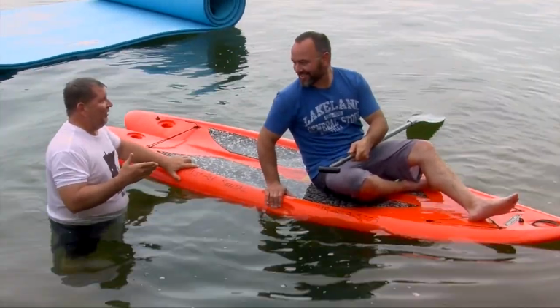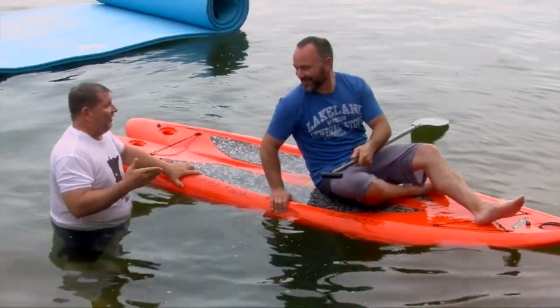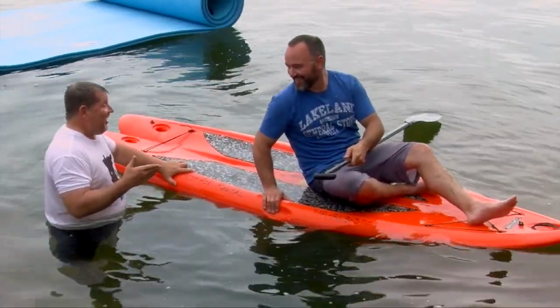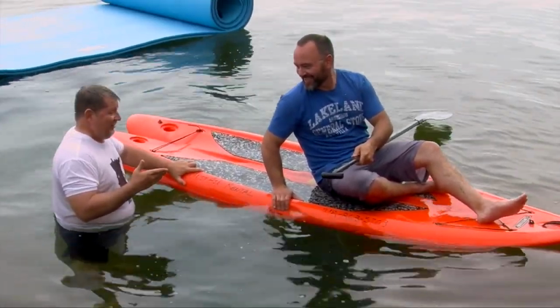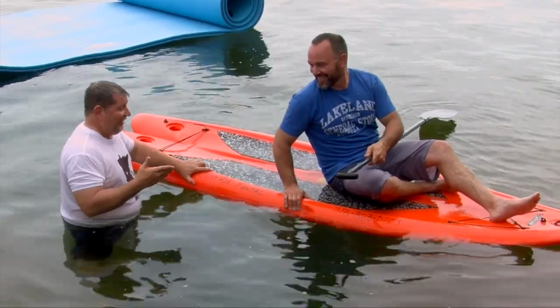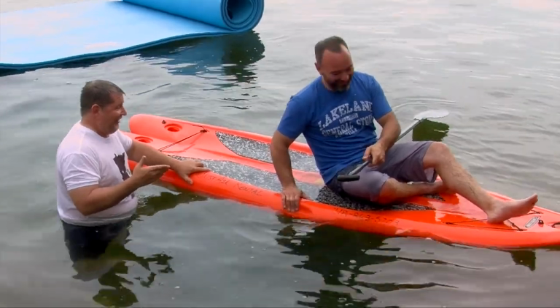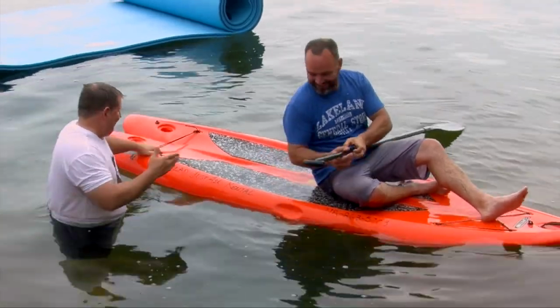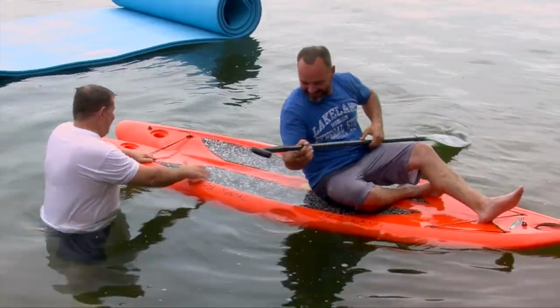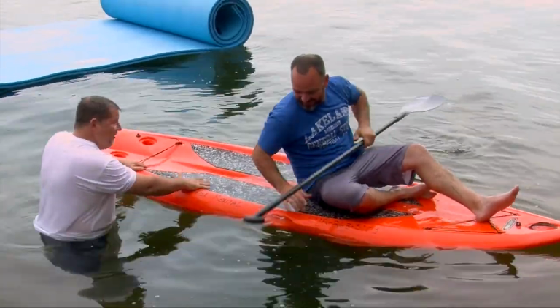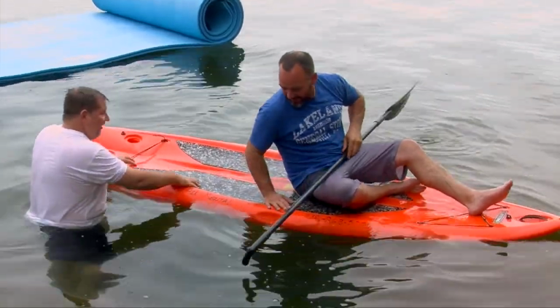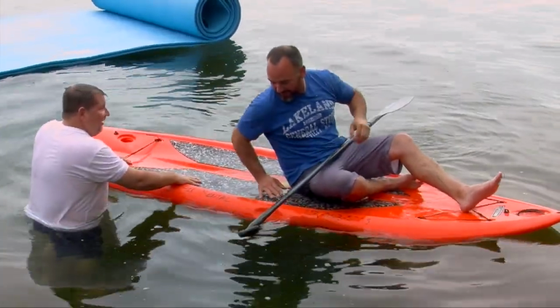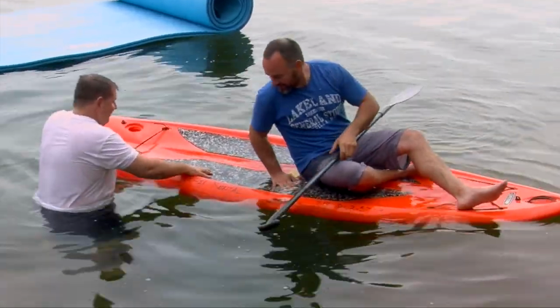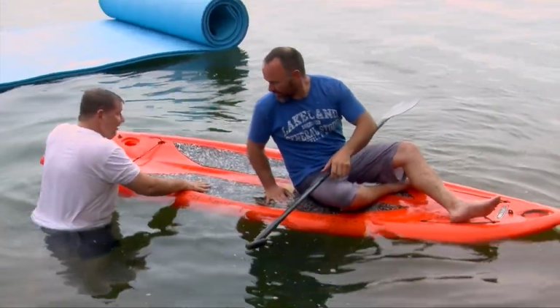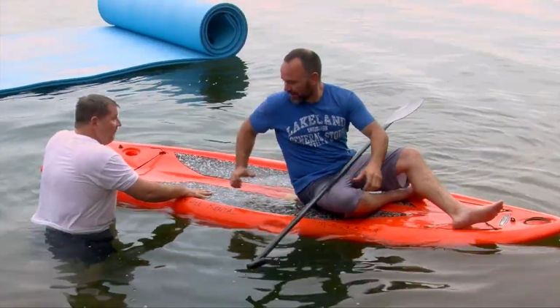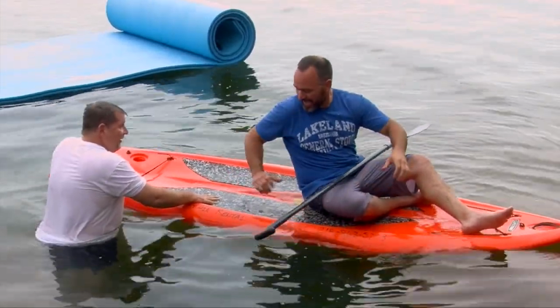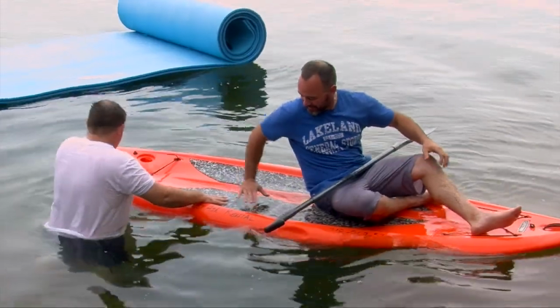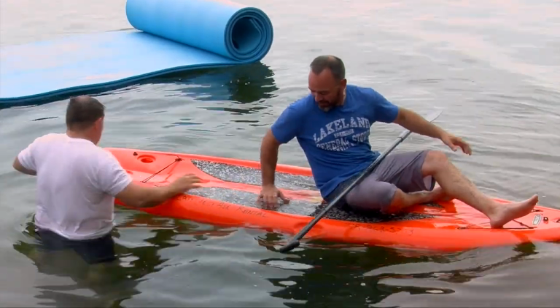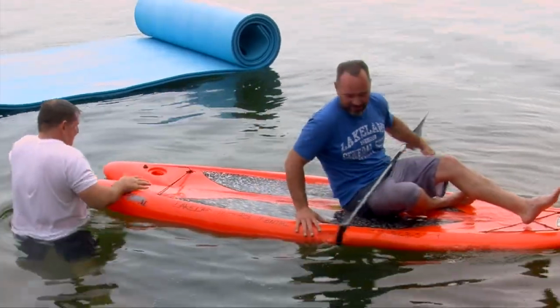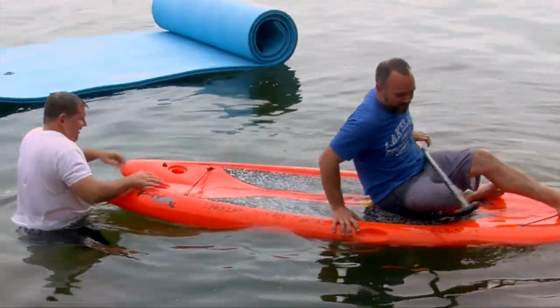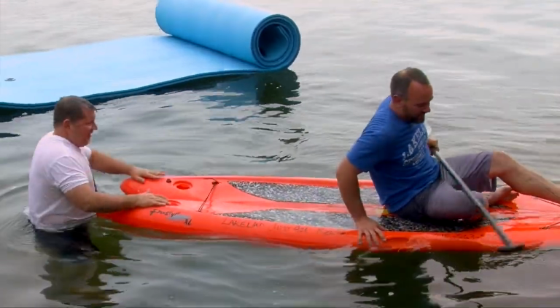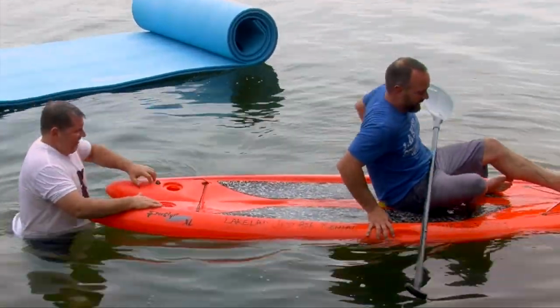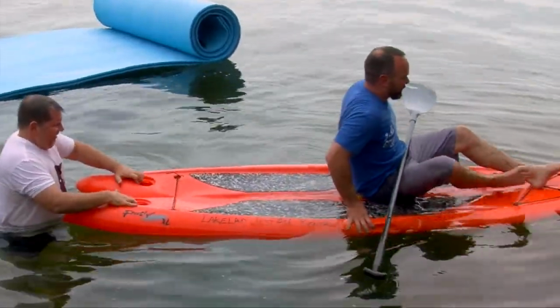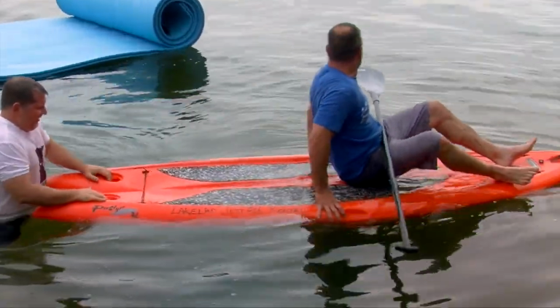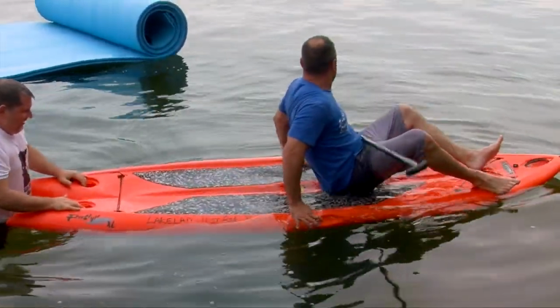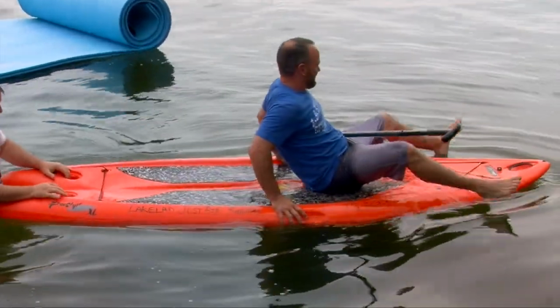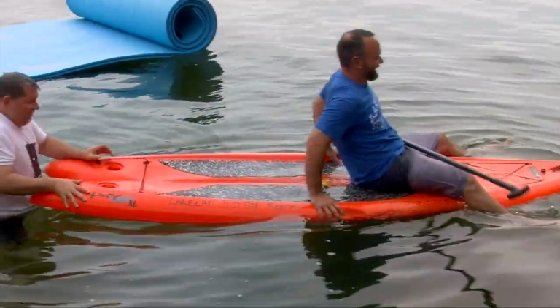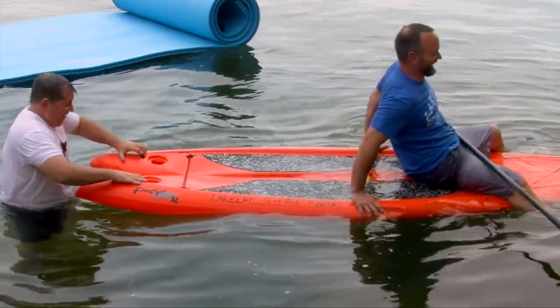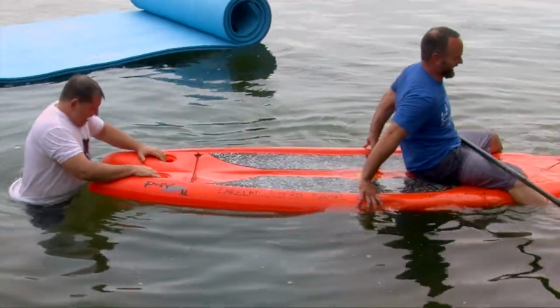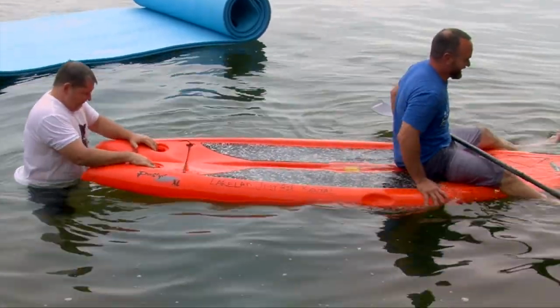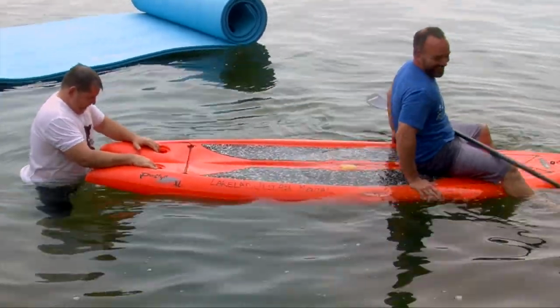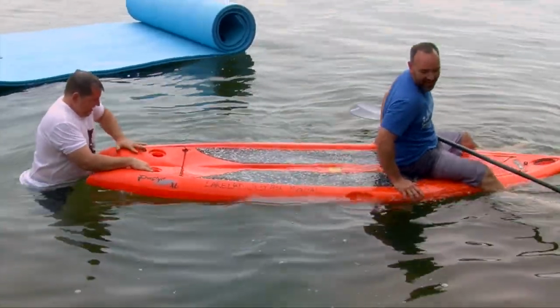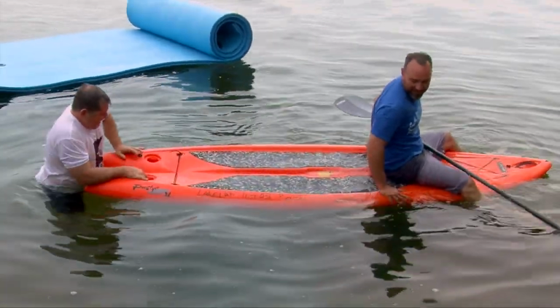I'll teach you, Dave. Okay, ready? Let's go. What do I got to do? The easiest thing to do is get on from the back and then get up on your knees. Get comfortable on your knees. I'll hold you, Dave.